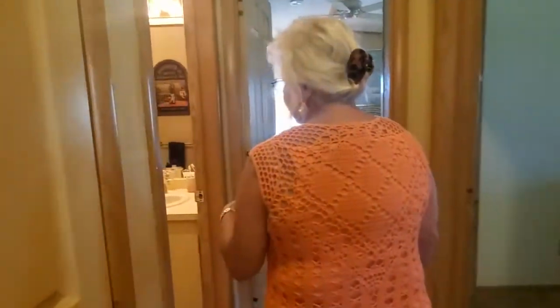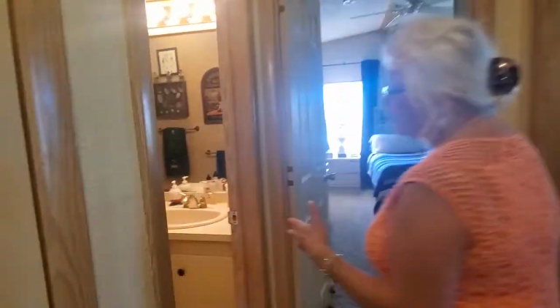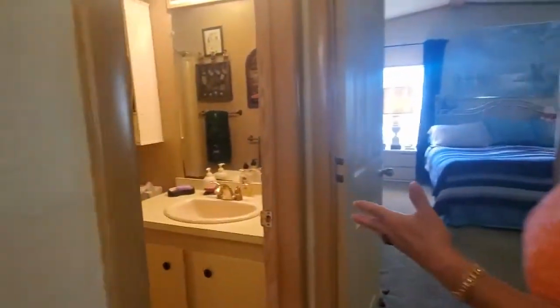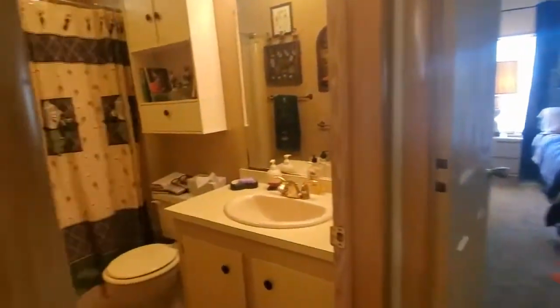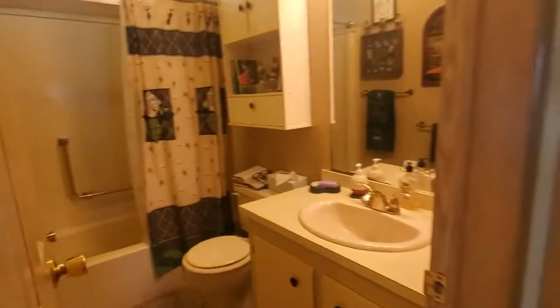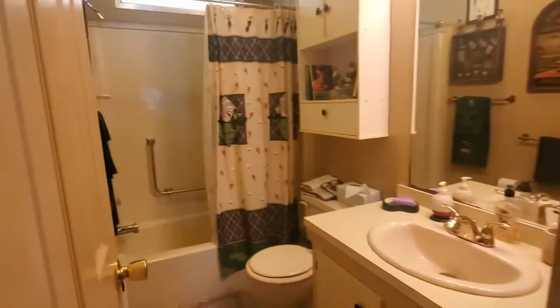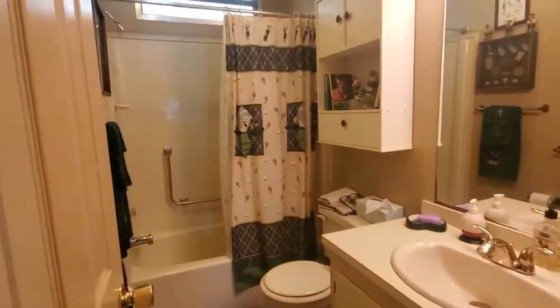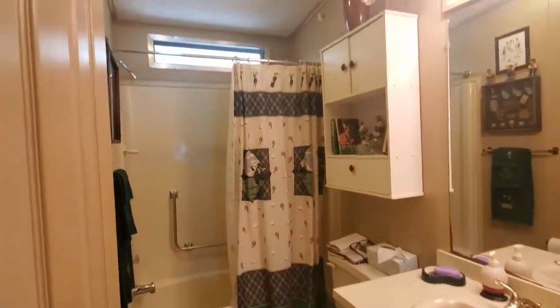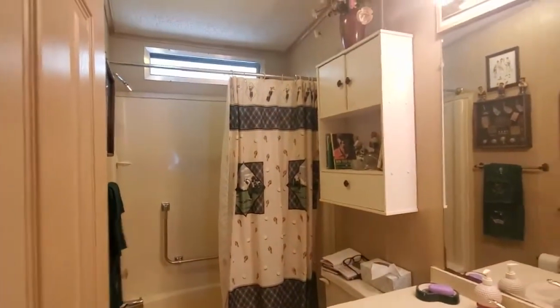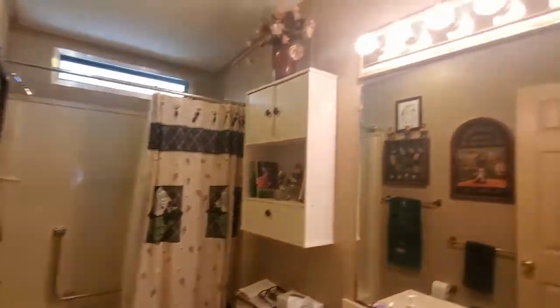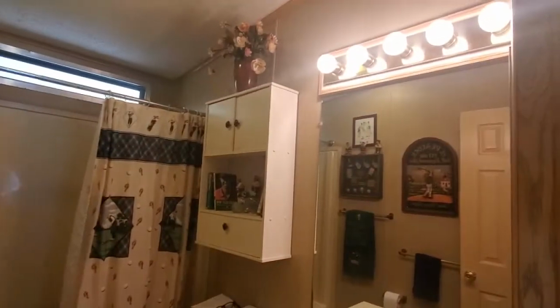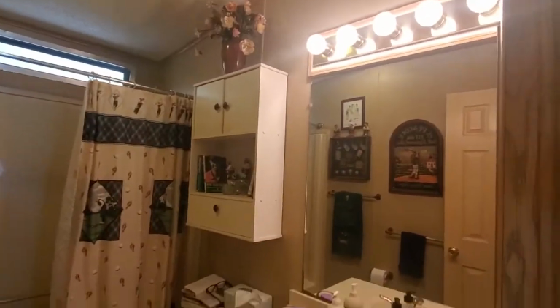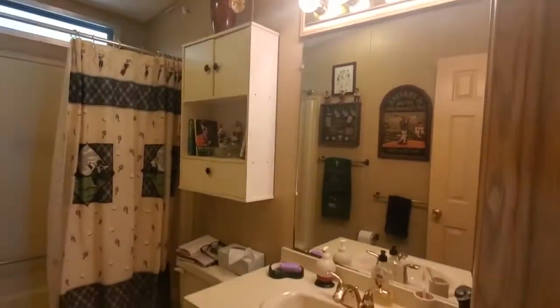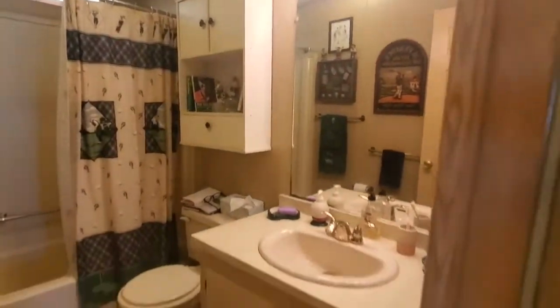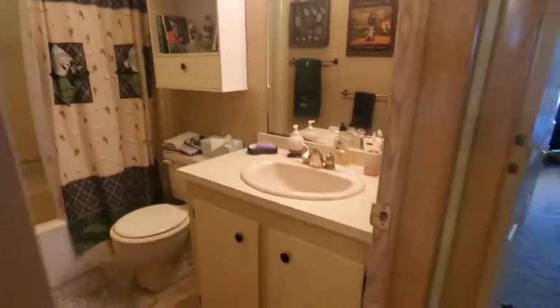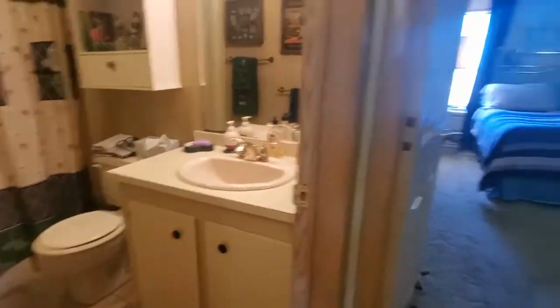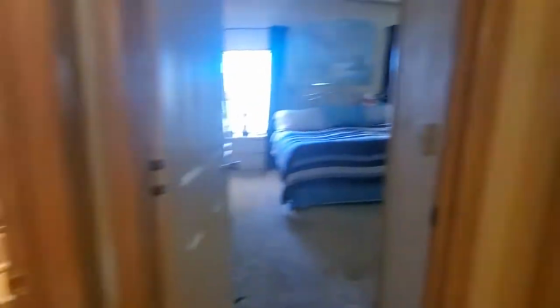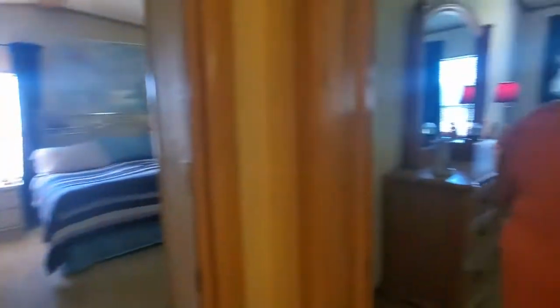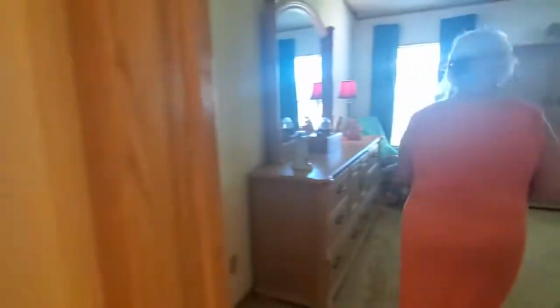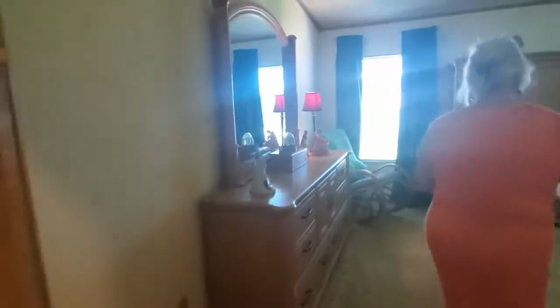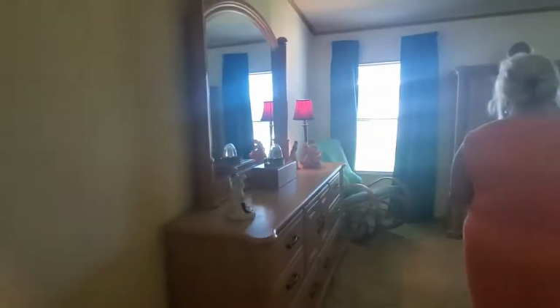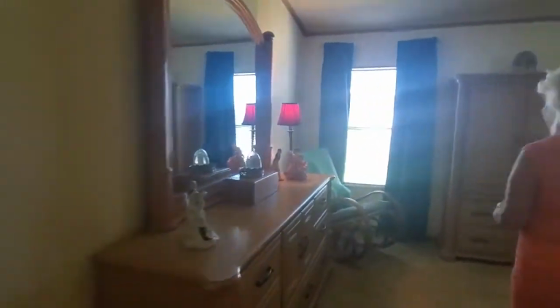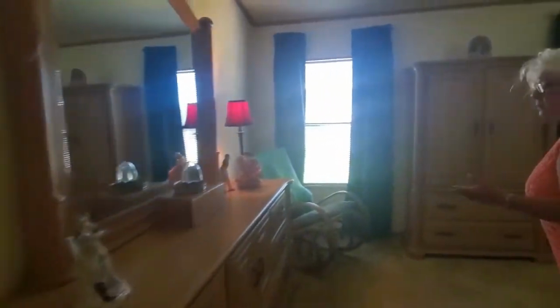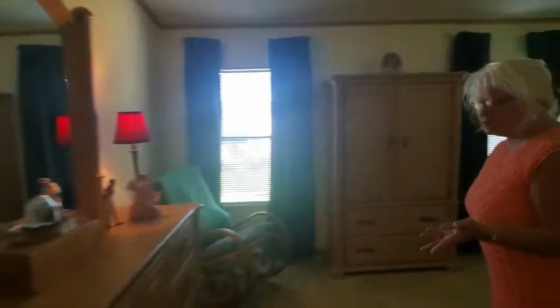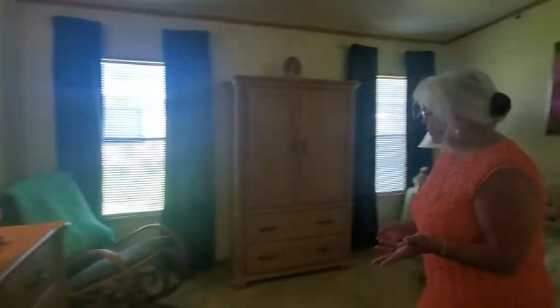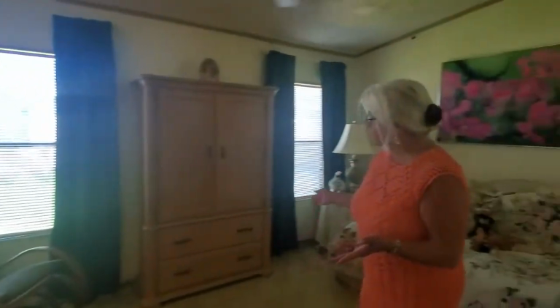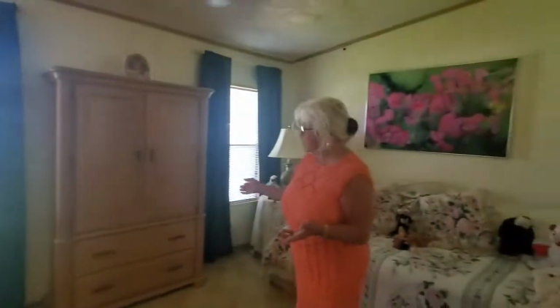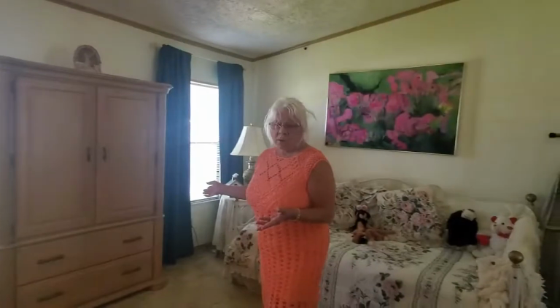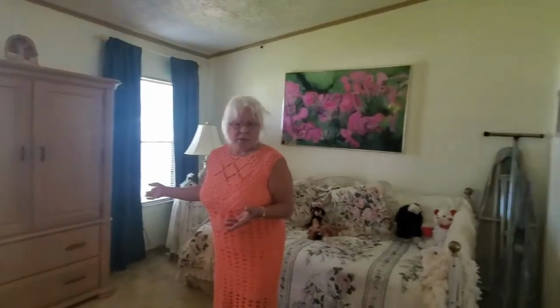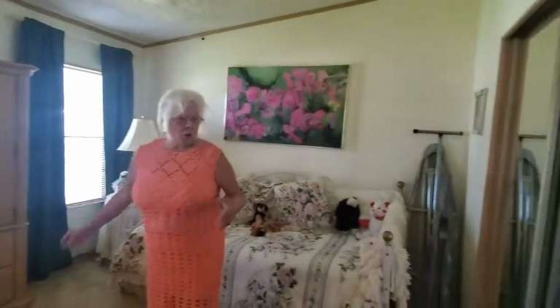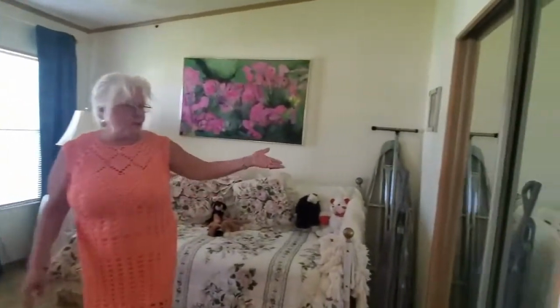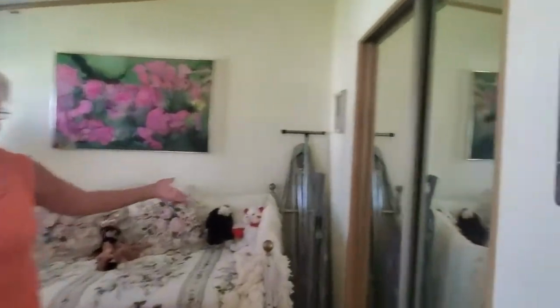And off to the left of the hallway, a full bathroom with a tub. Then we have the spare bedroom, which has a beautiful day bed, dresser with mirror, and an armoire with a double closet.